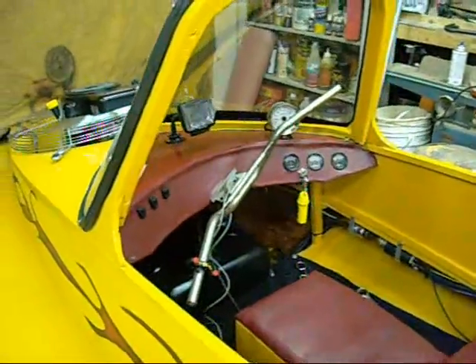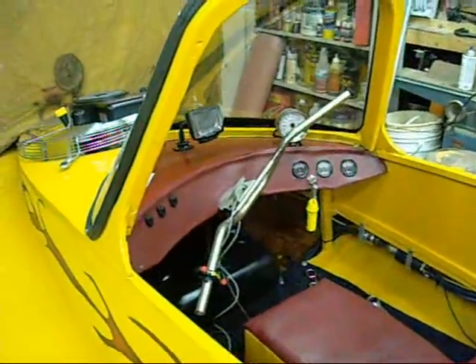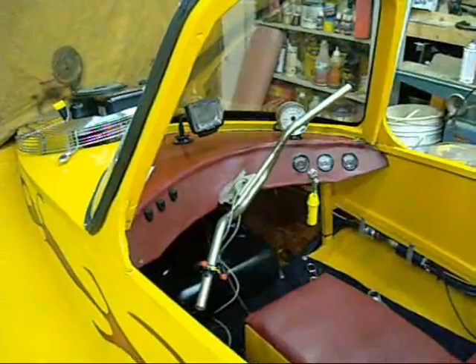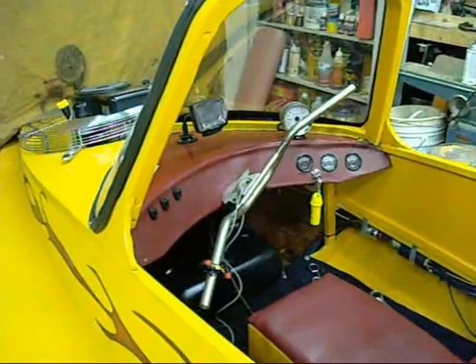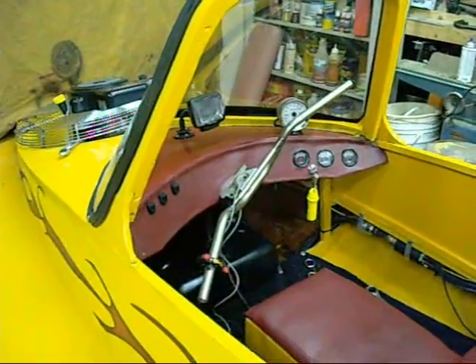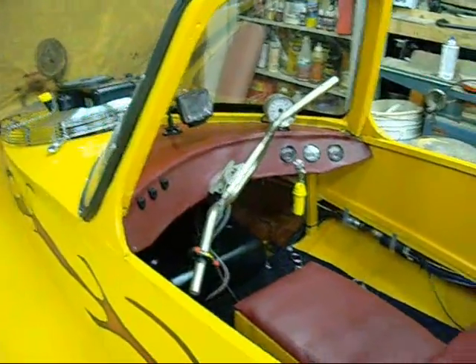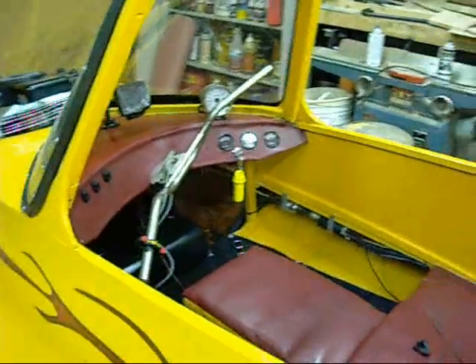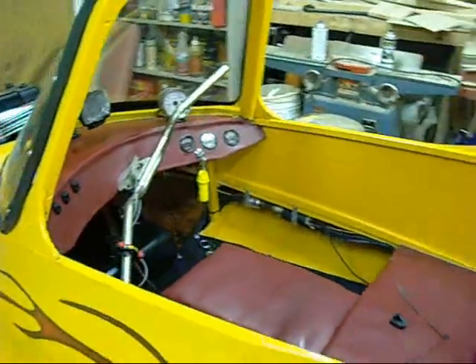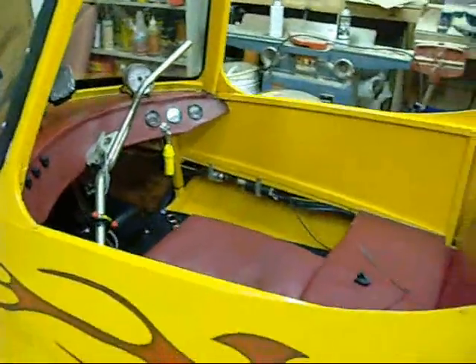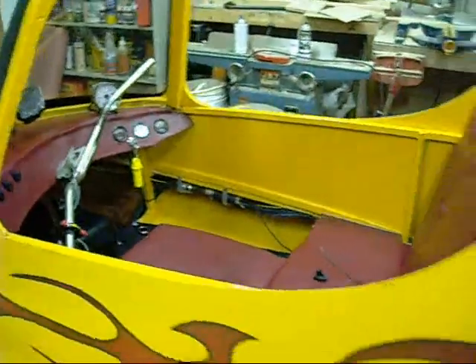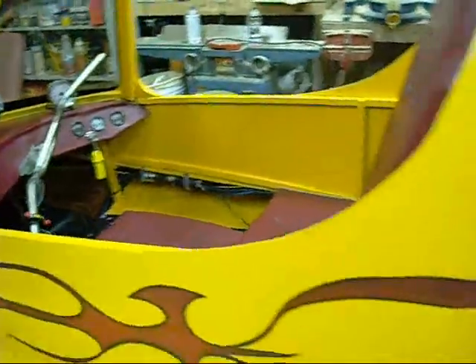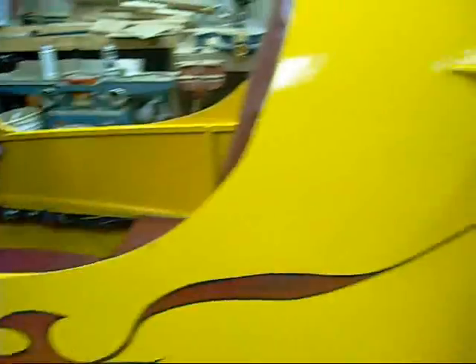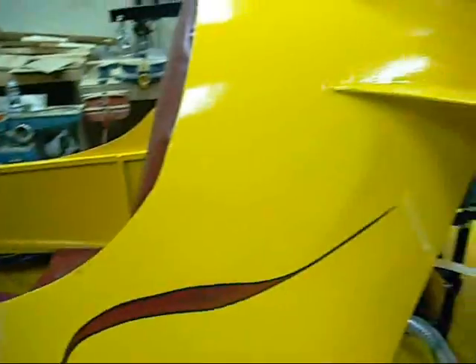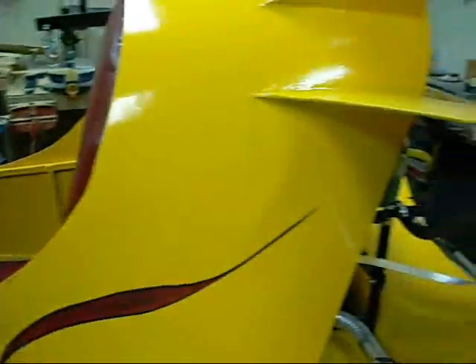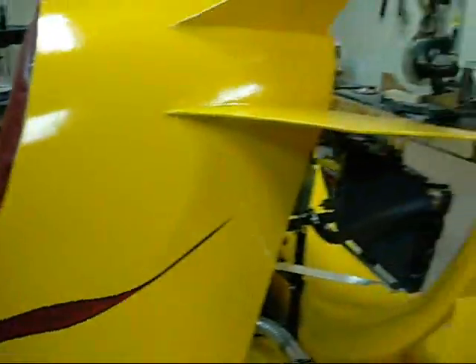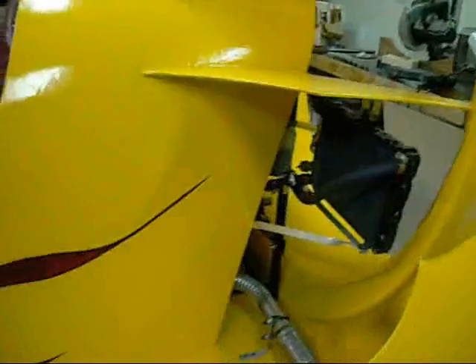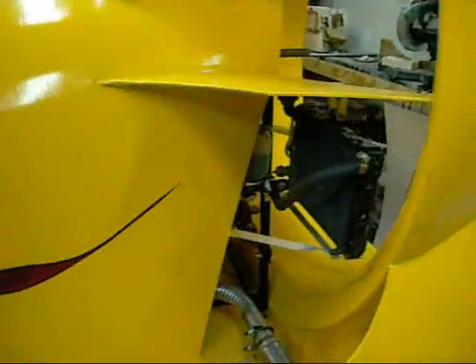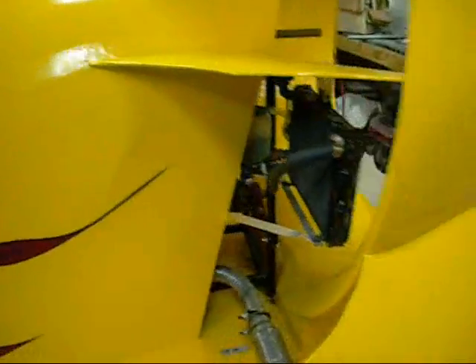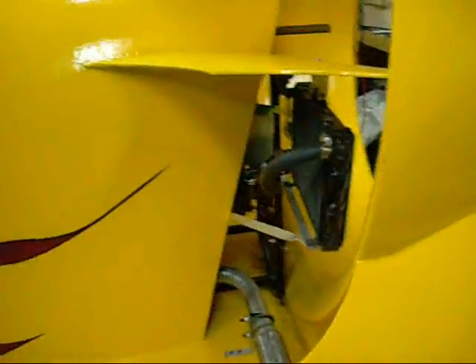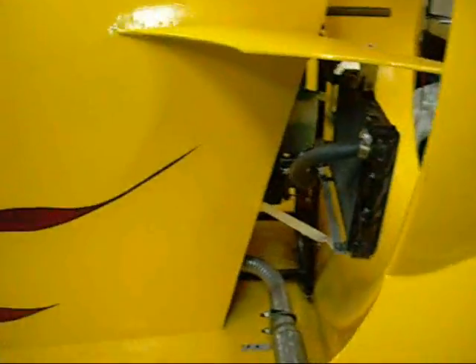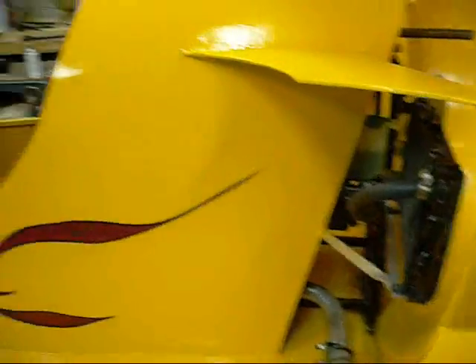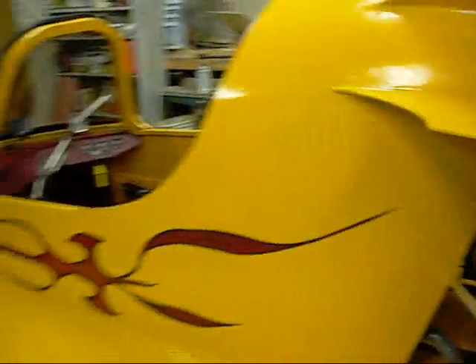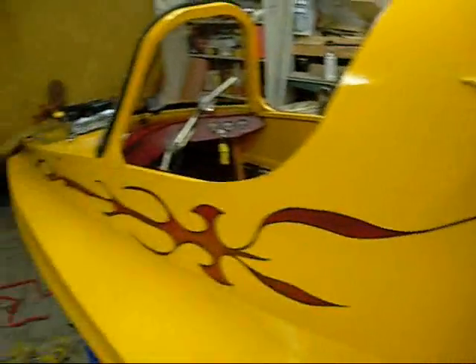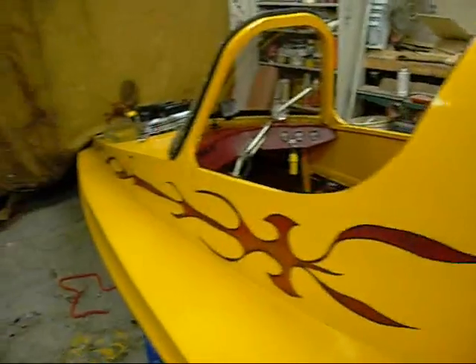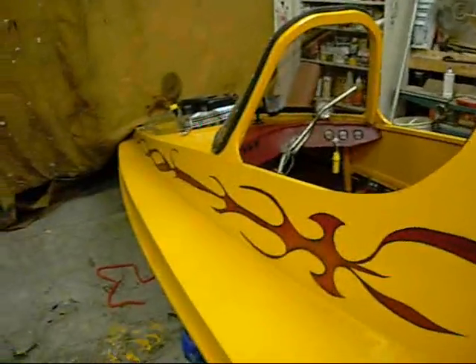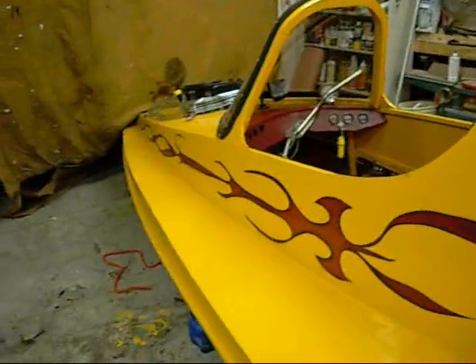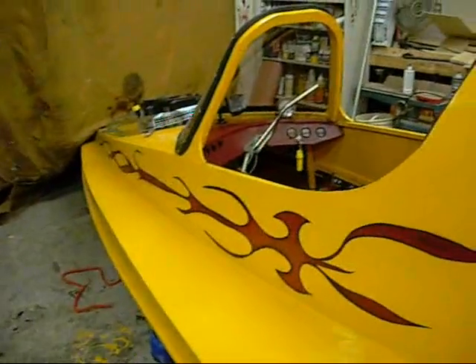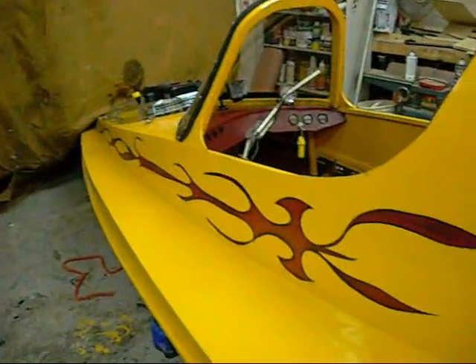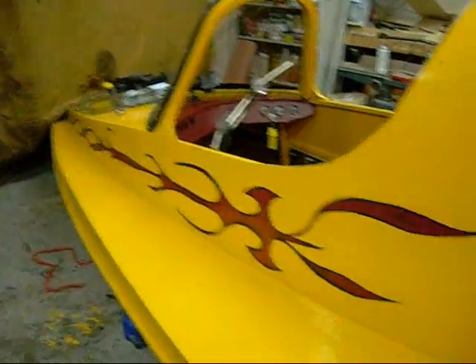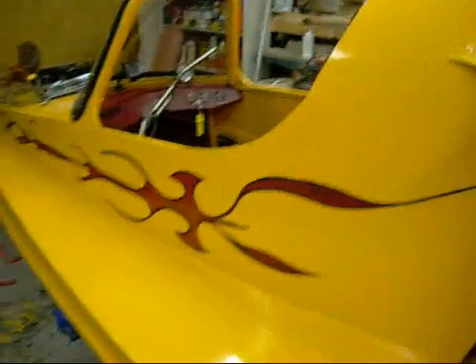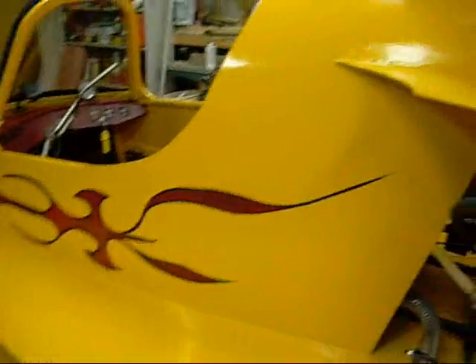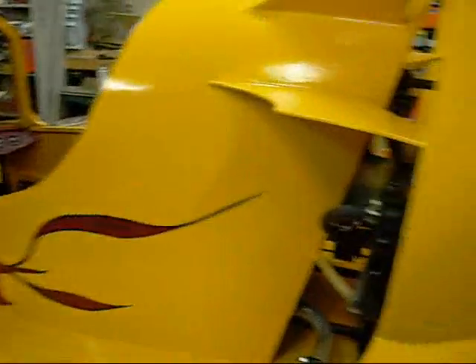It has a payload of about 800 pounds according to the plans. But again, 800 pounds — two 400-pound people would never fit into that cockpit.